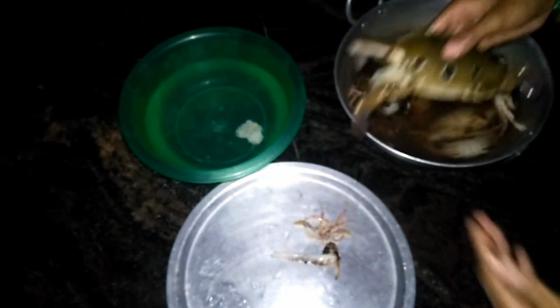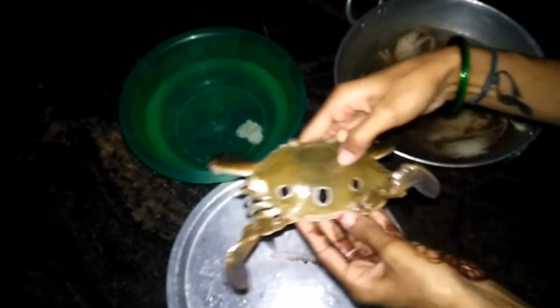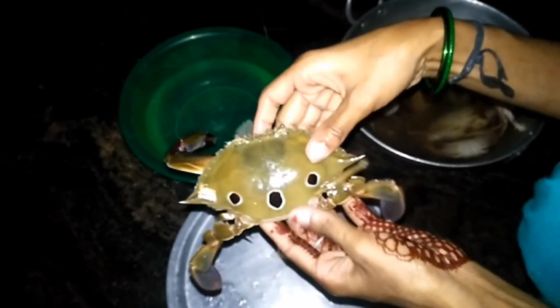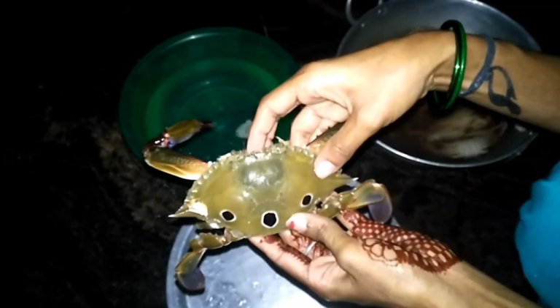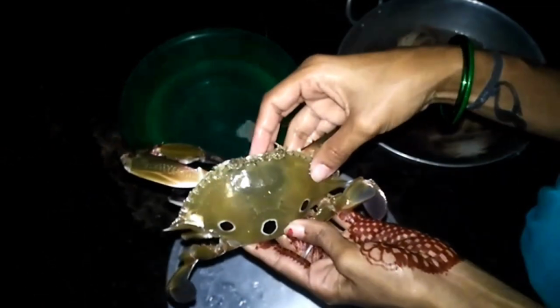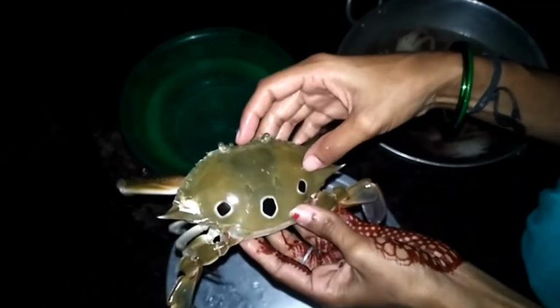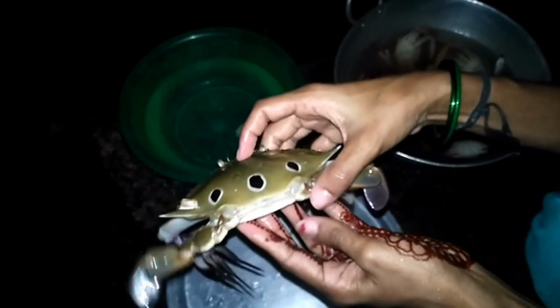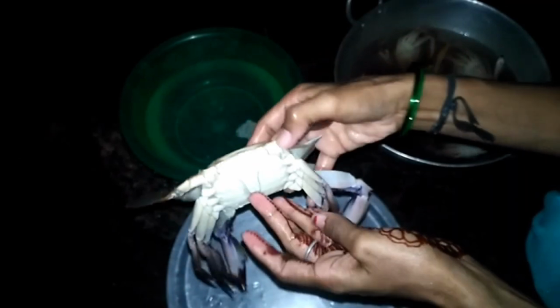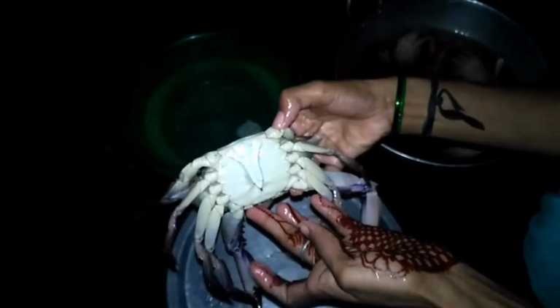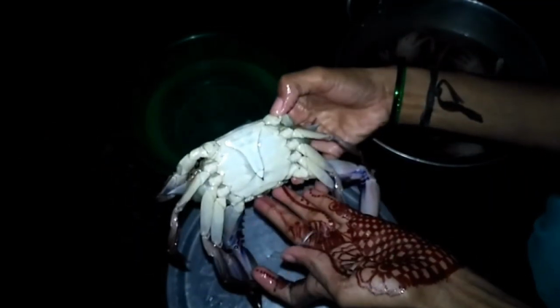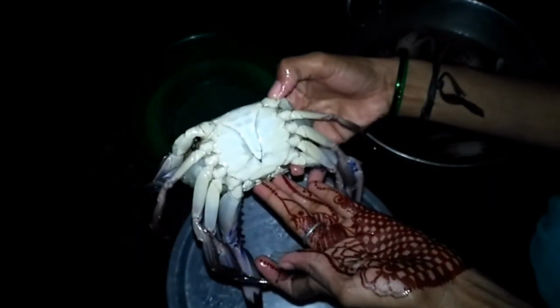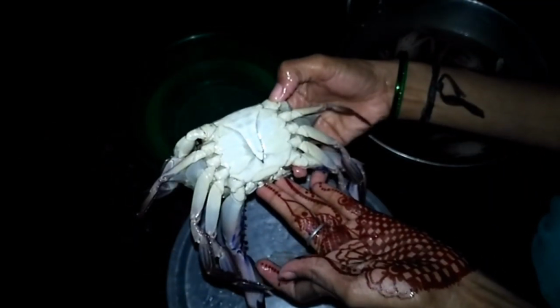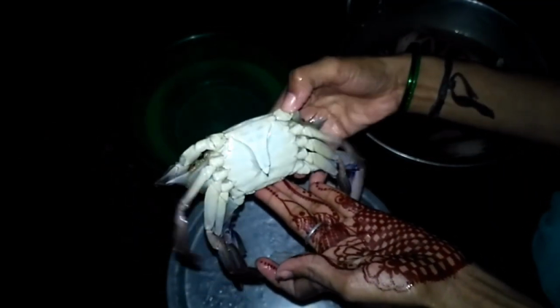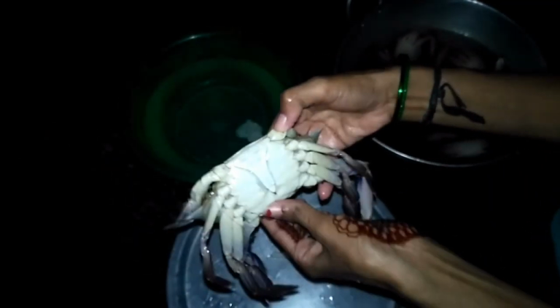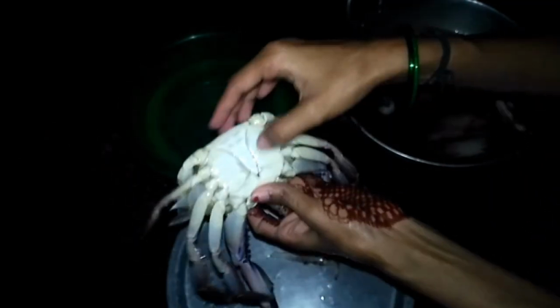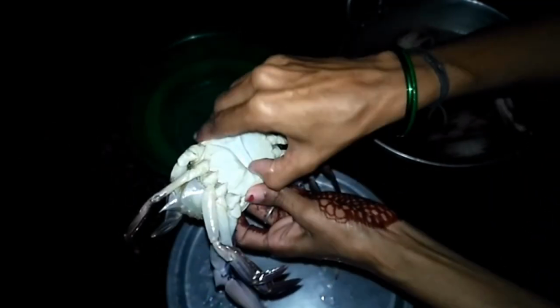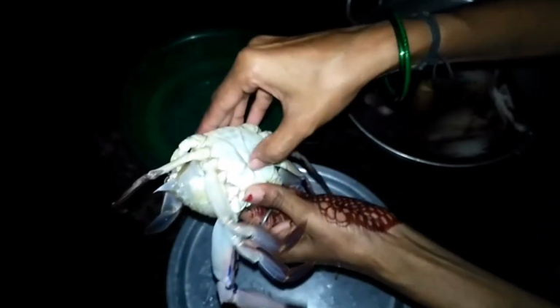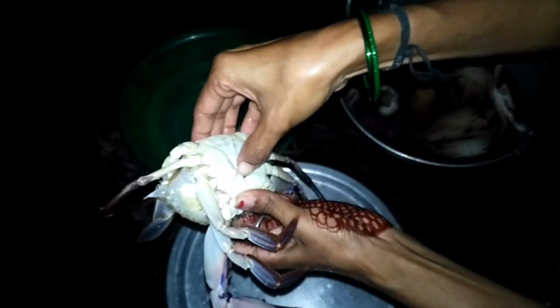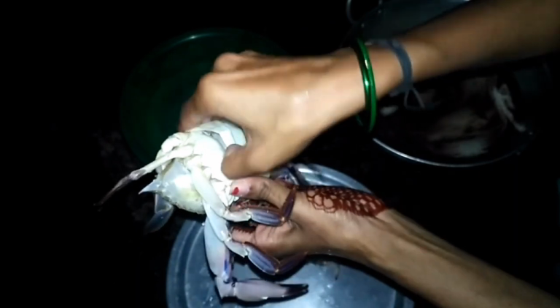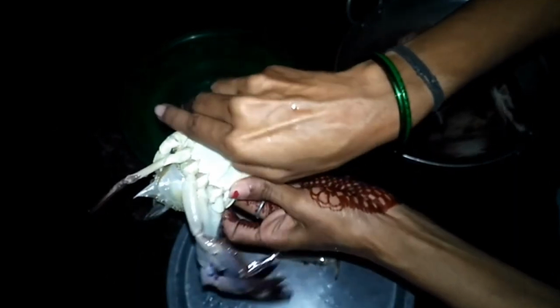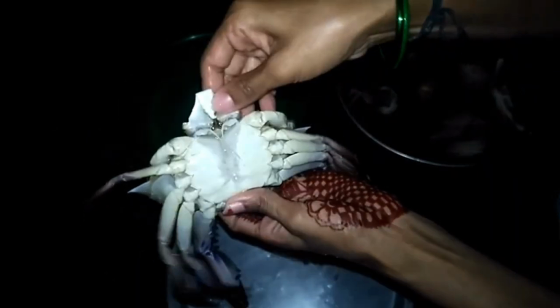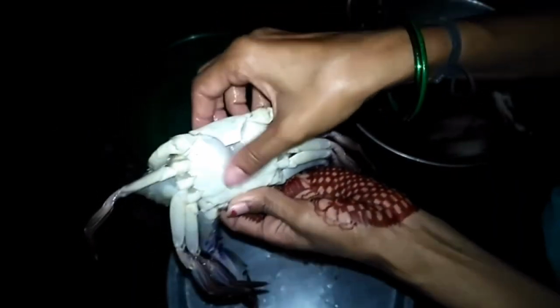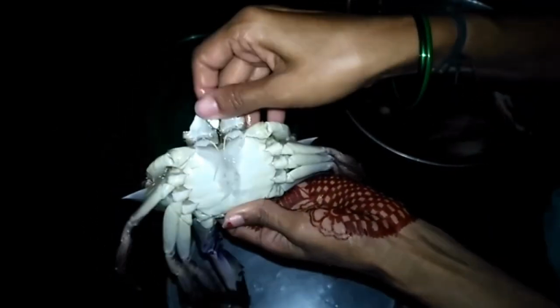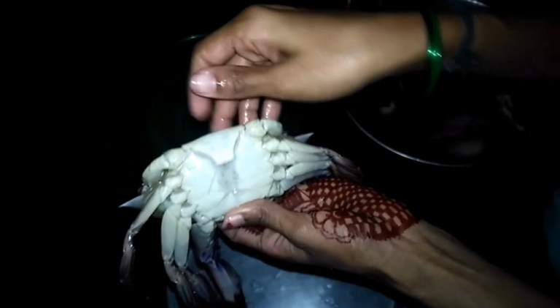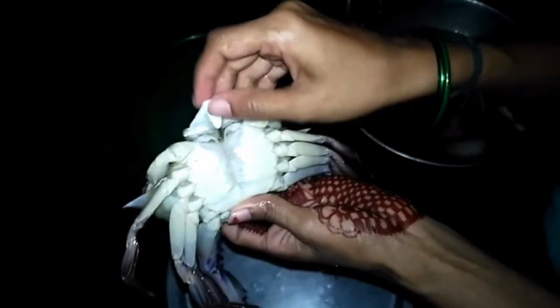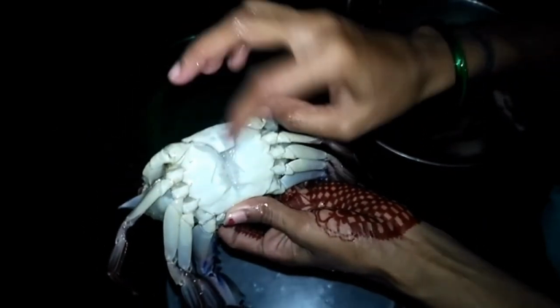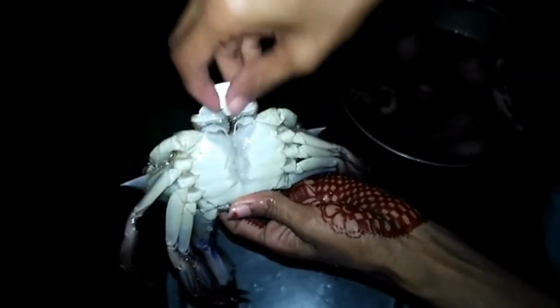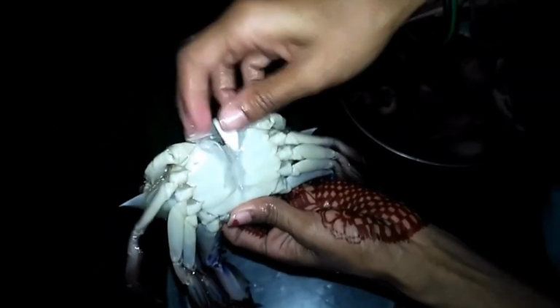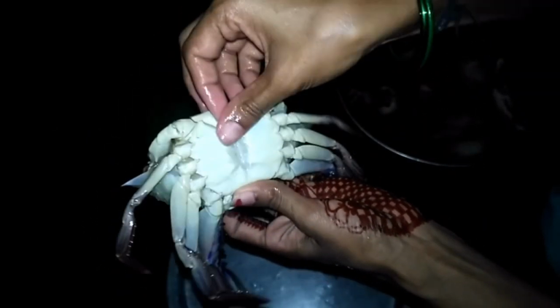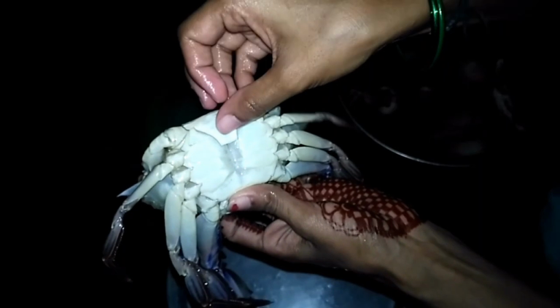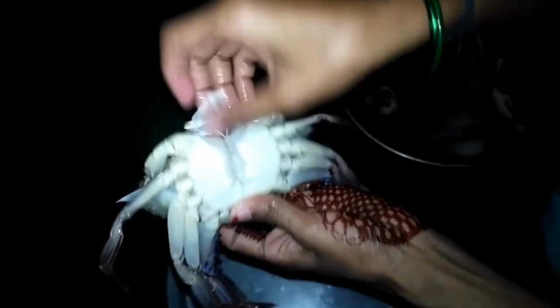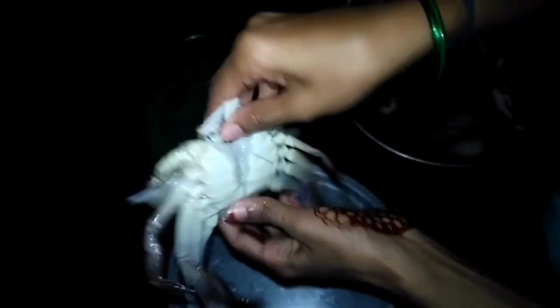Then, open the bowl. Put the bowl as it is. Once it is done, it is kept in the bowl. The bowl is also made. The bowl is made. Once it is done, it is made for the bowl. It is made by the bowl.